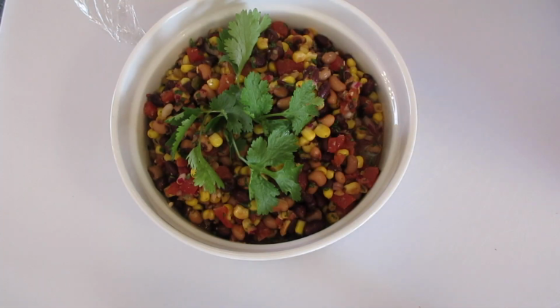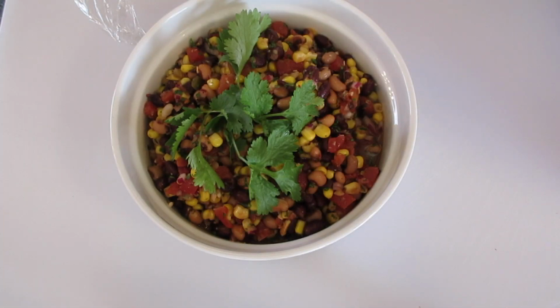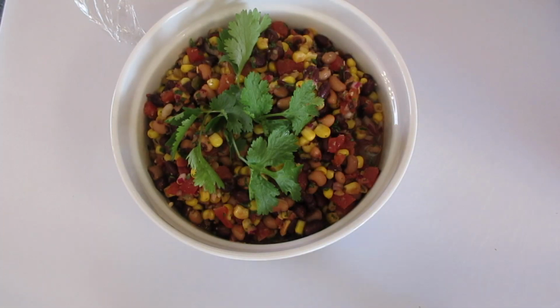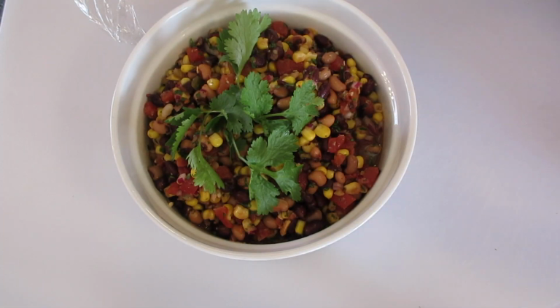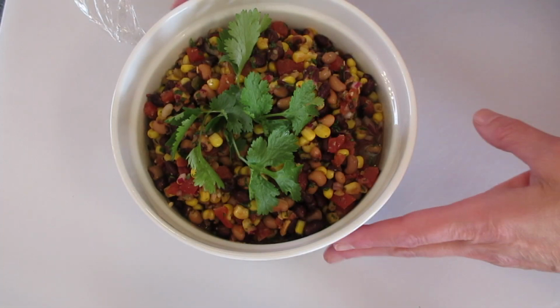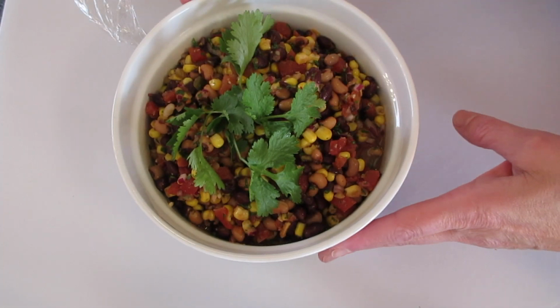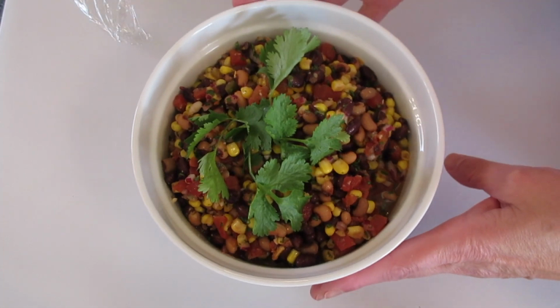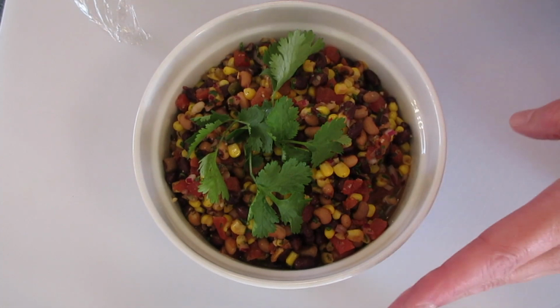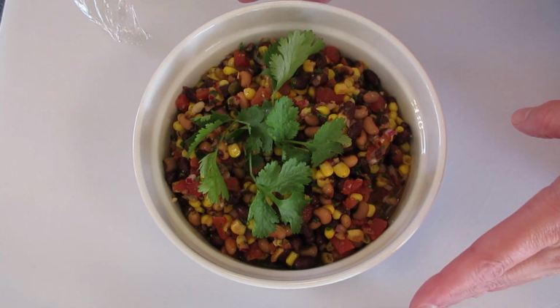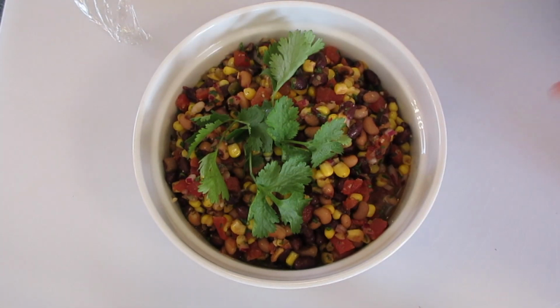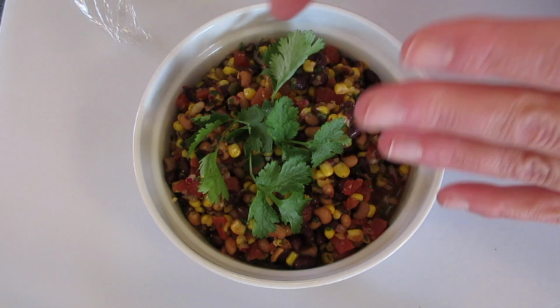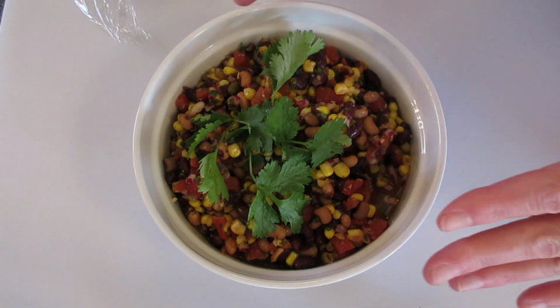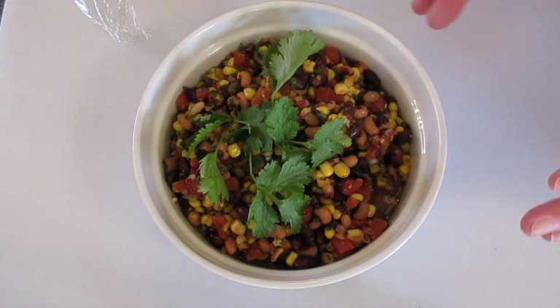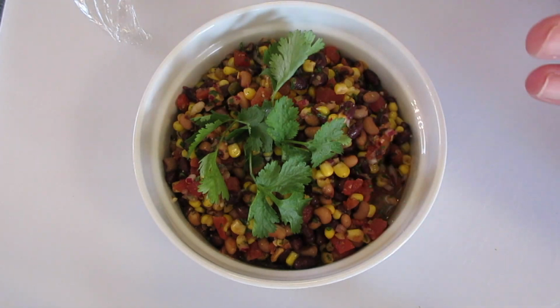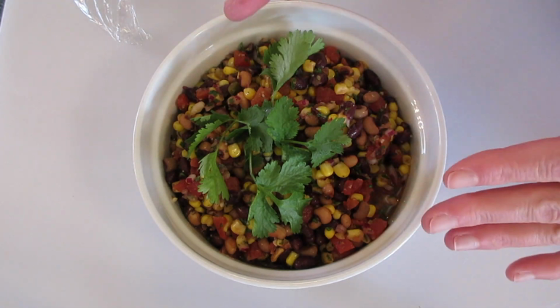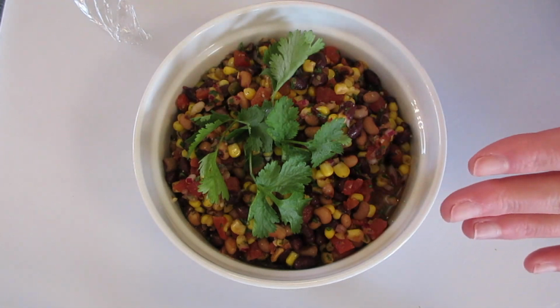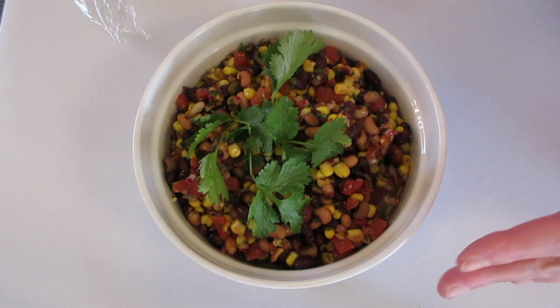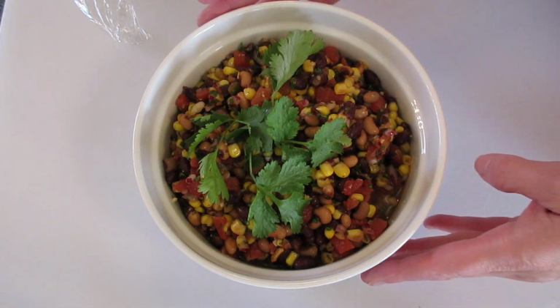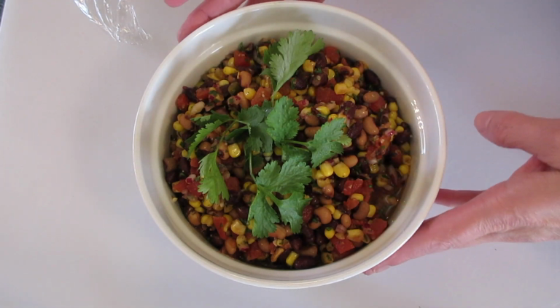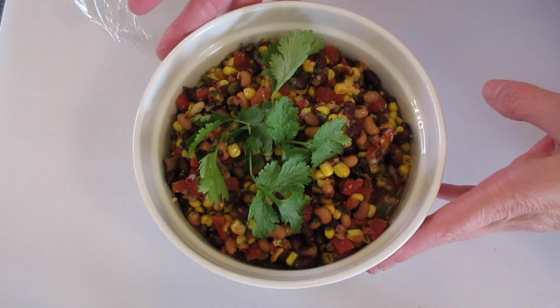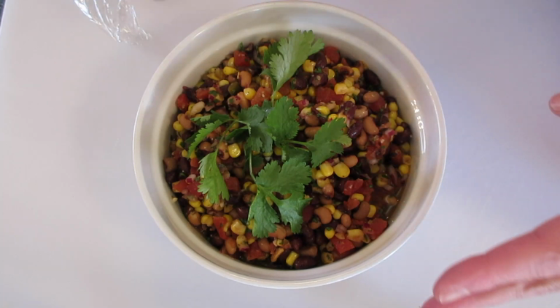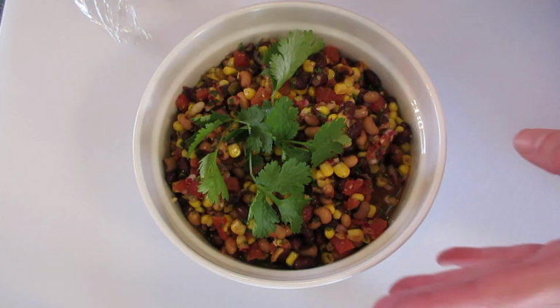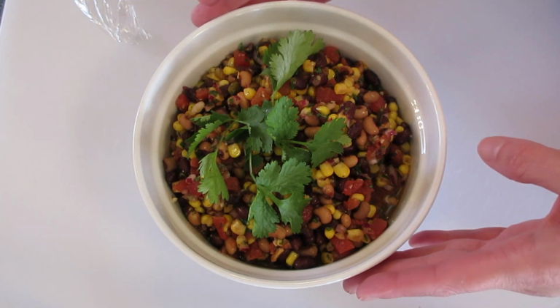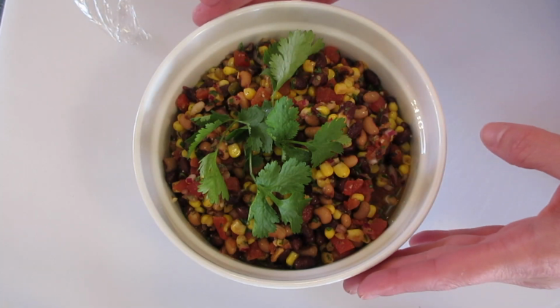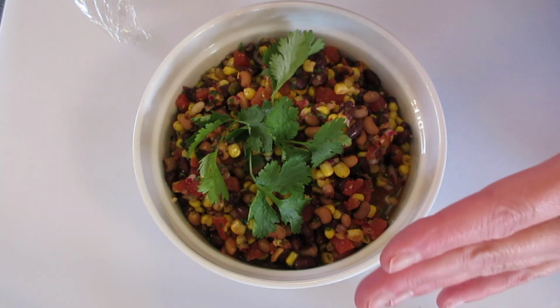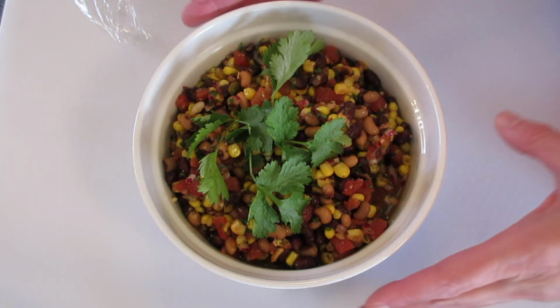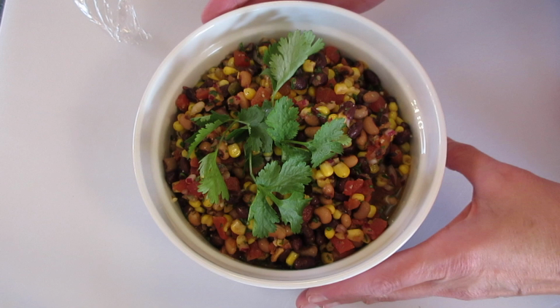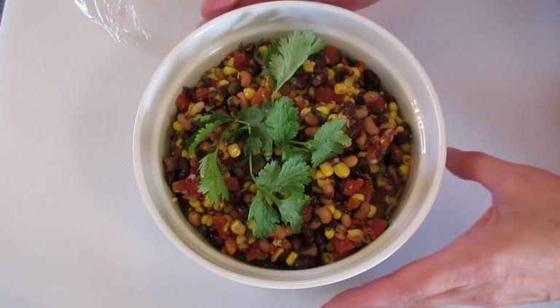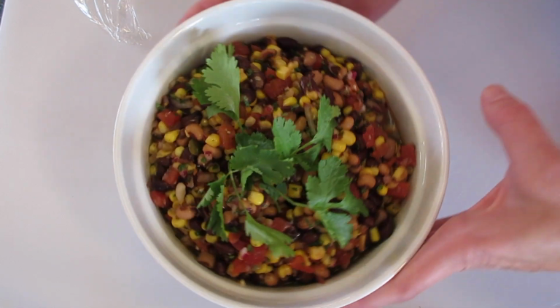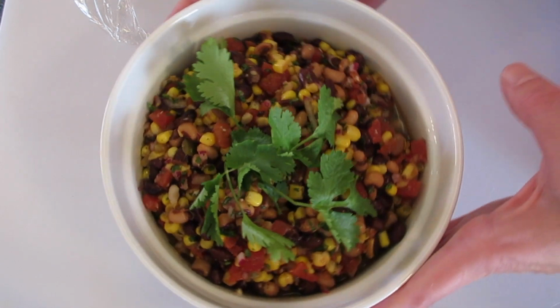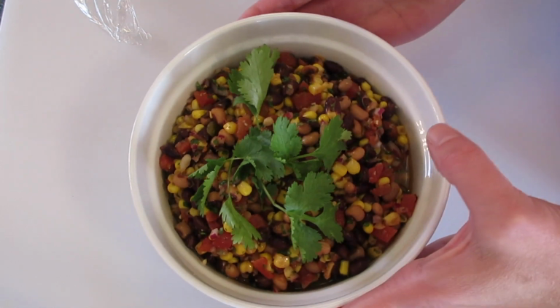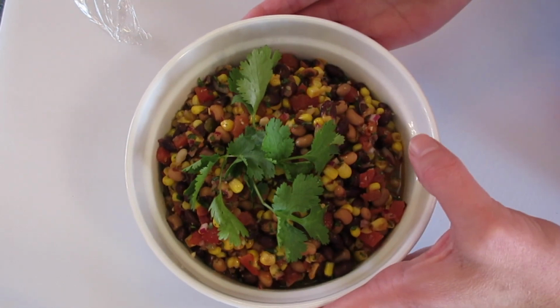Wow, absolutely fantastic! The cilantro, the lime, the tomatoes, black-eyed peas, black beans, and that garlic make this so refreshing.